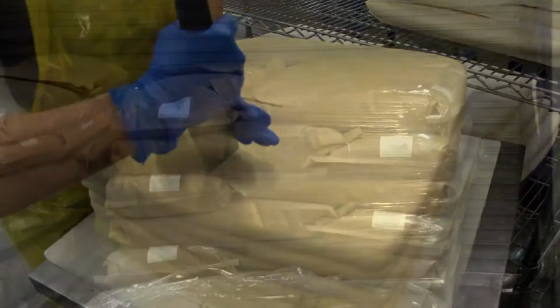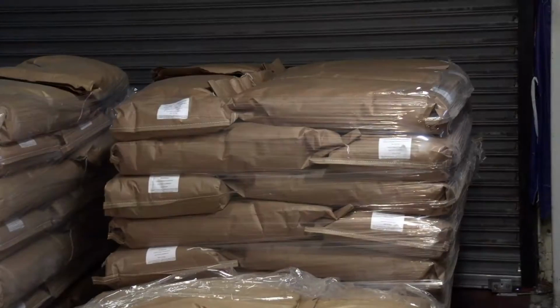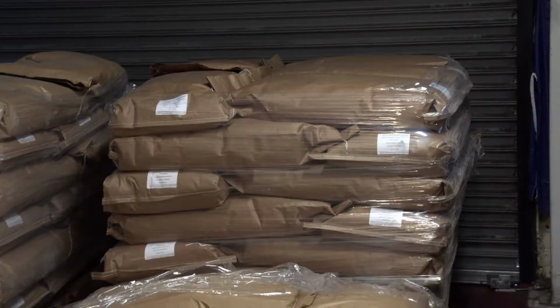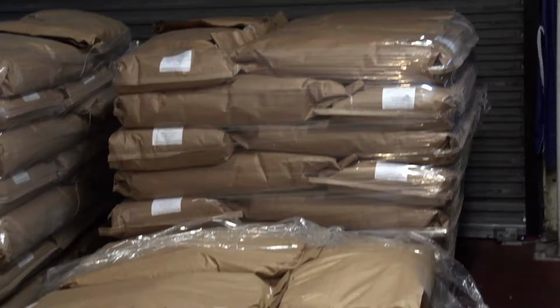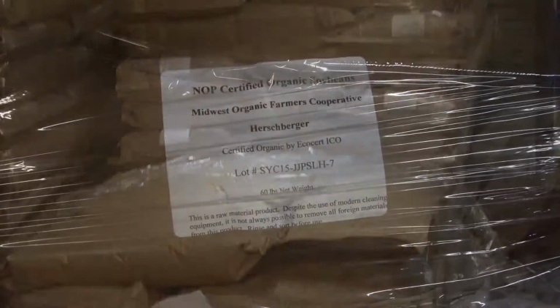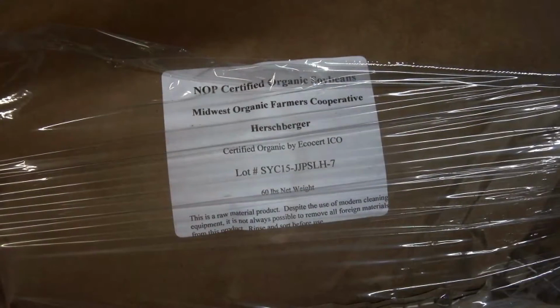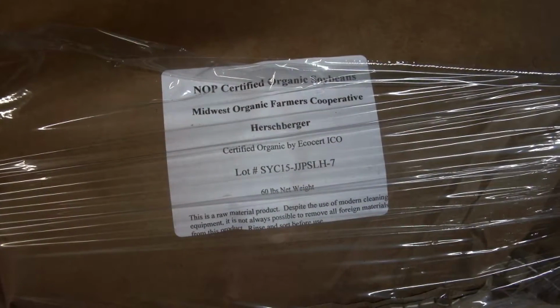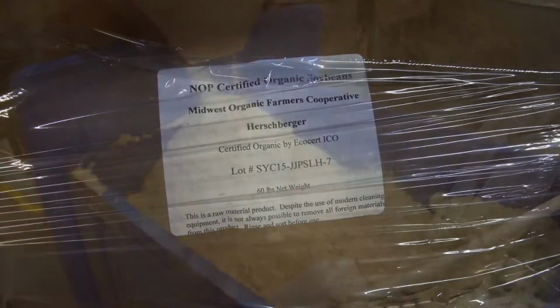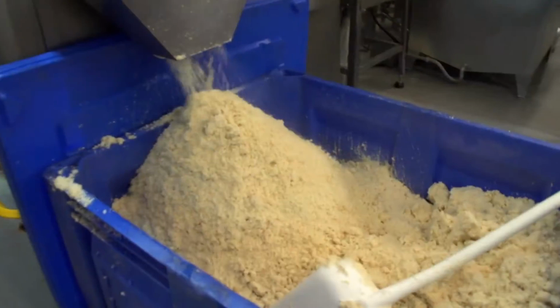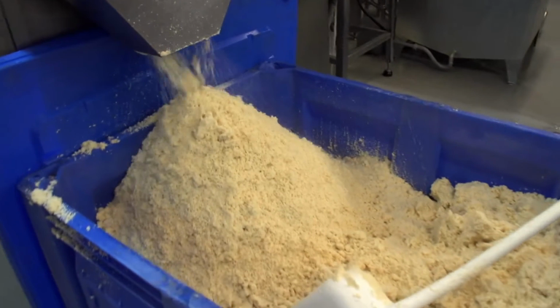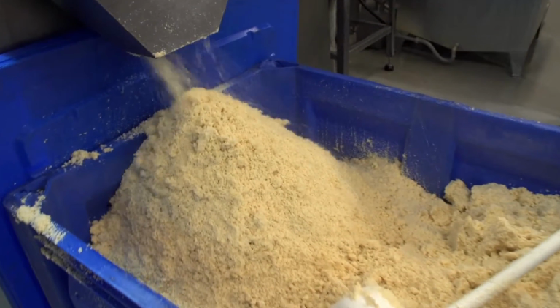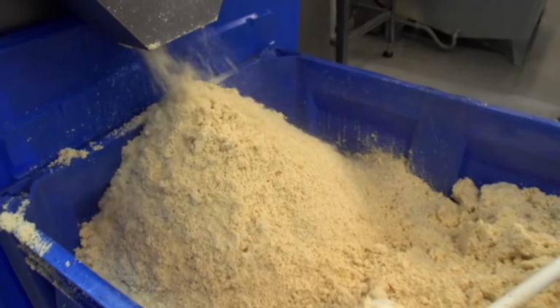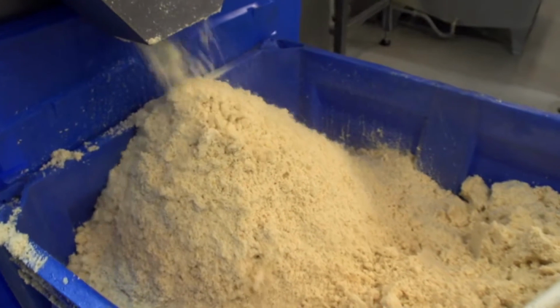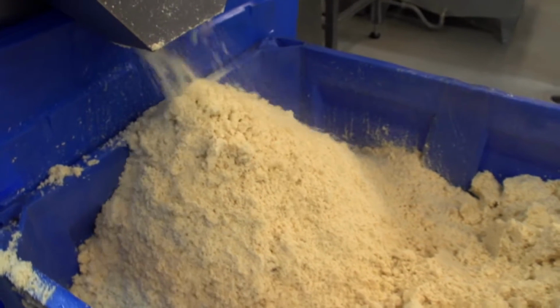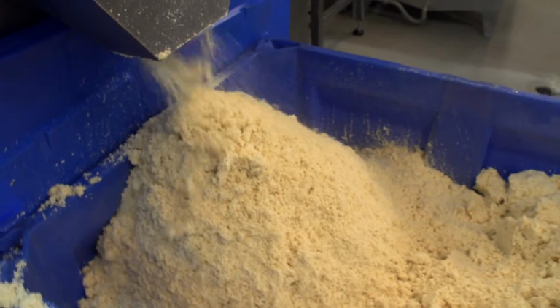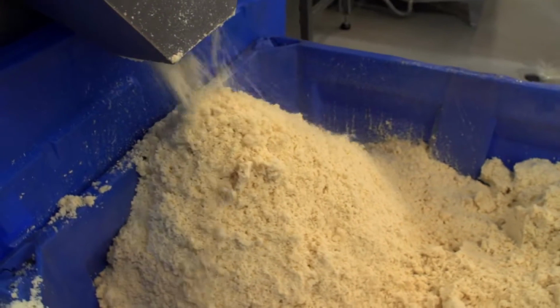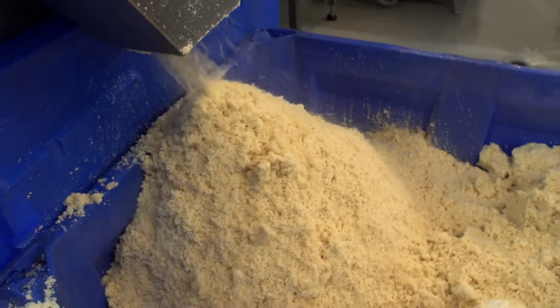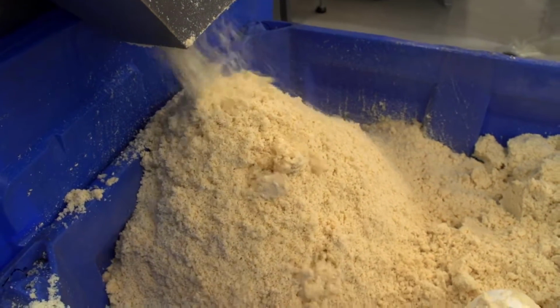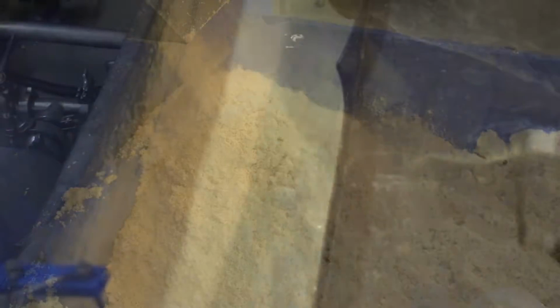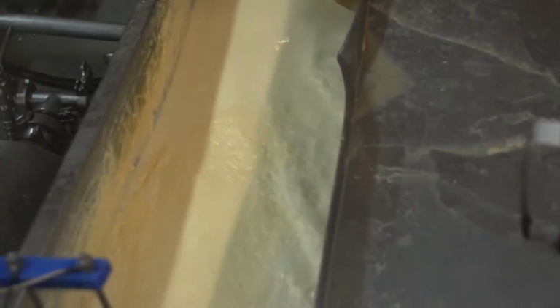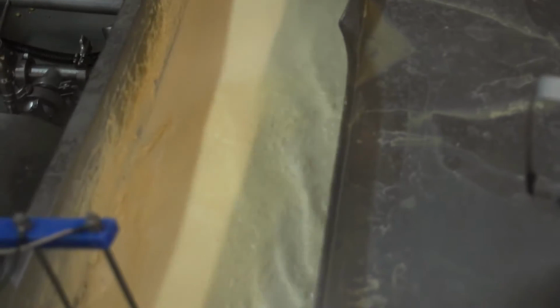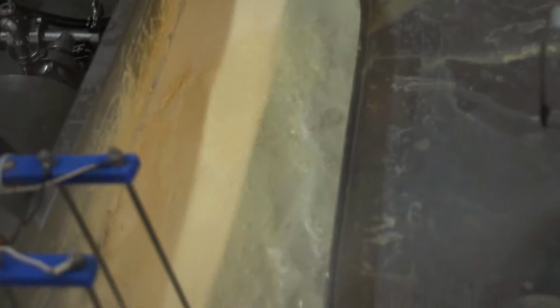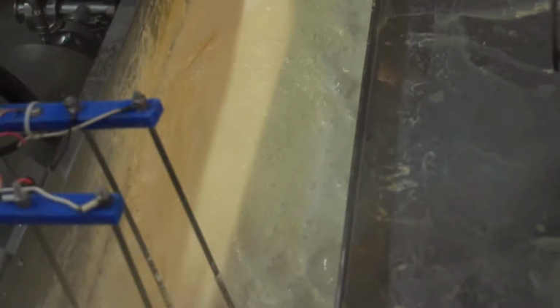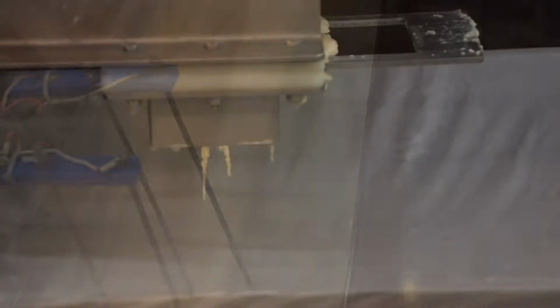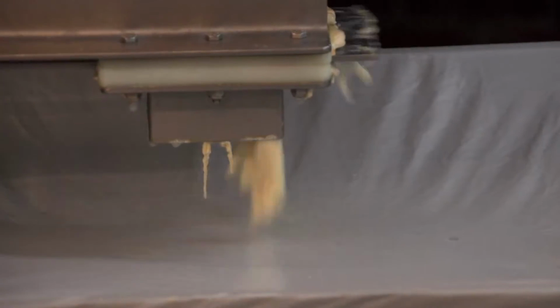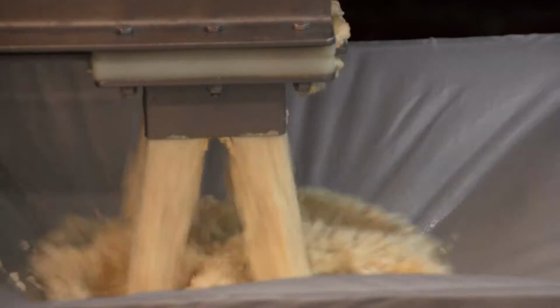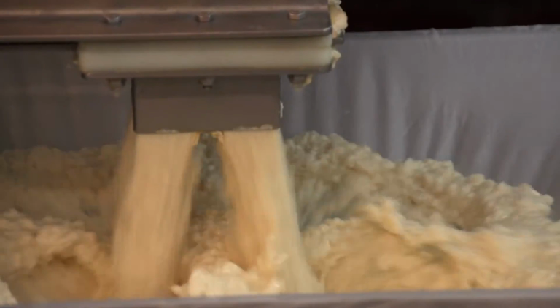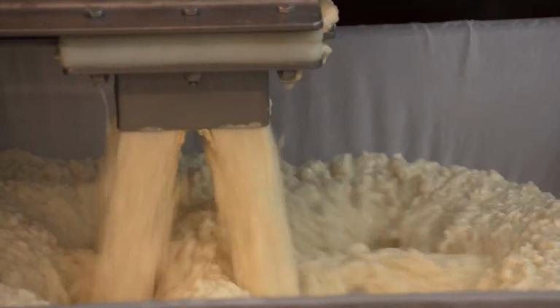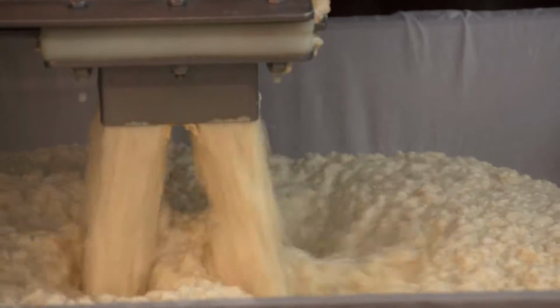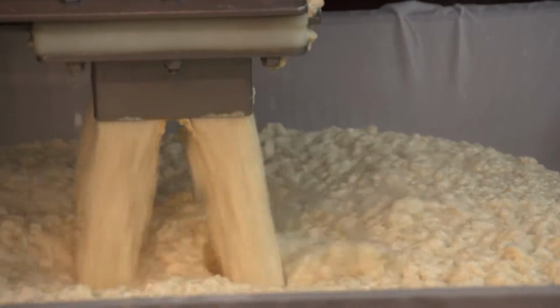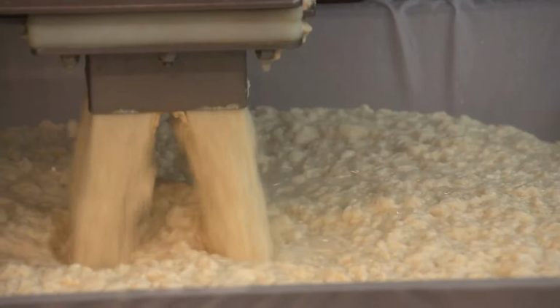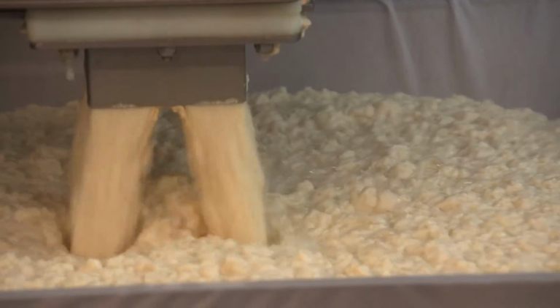Tofu making is very general — it's like cheese making. It's protein from the bean instead of protein from the dairy, mixed with coagulant. In this case we use calcium sulphate, which is edible gypsum. The protein reacts with the salt and it curdles, and then we press it.